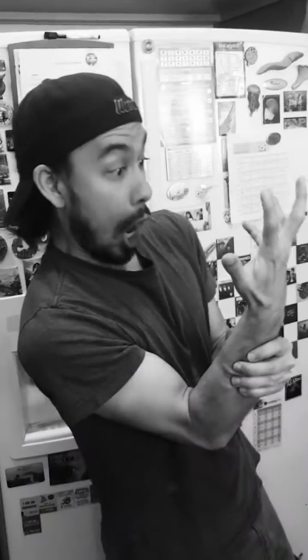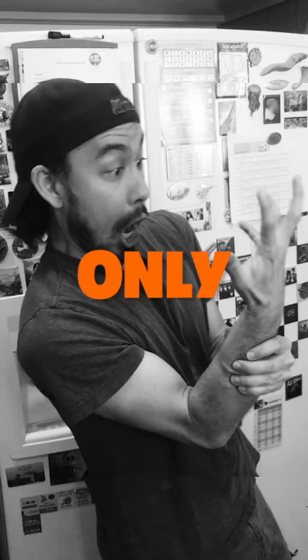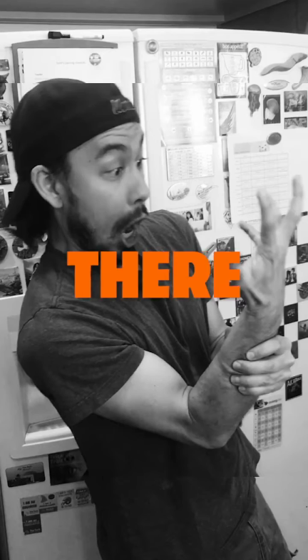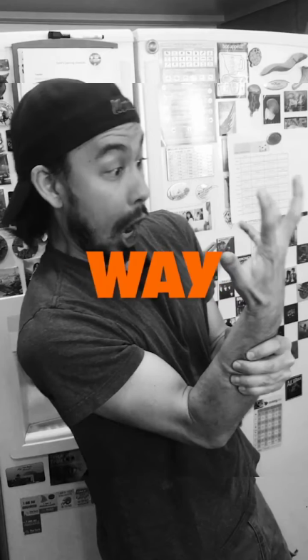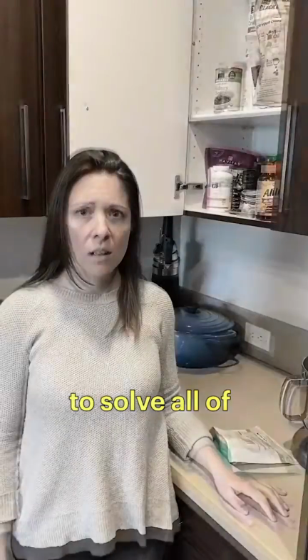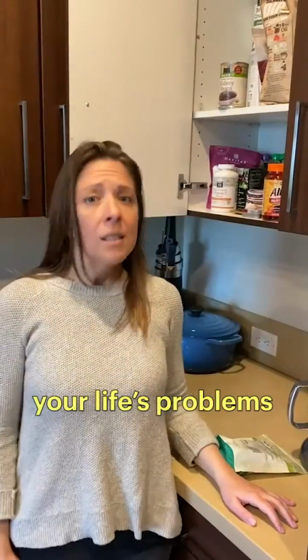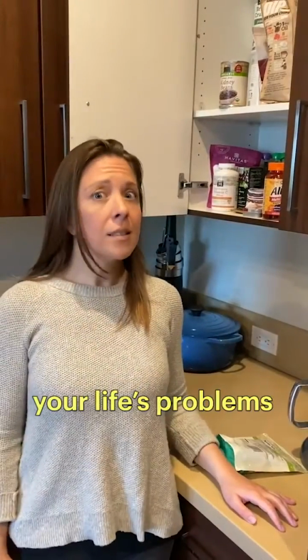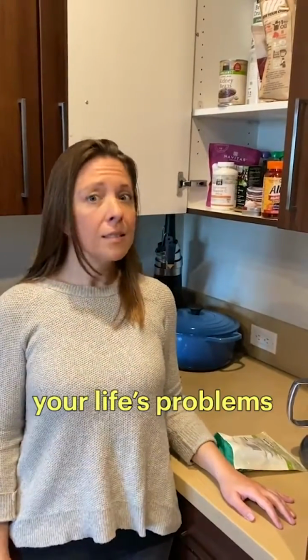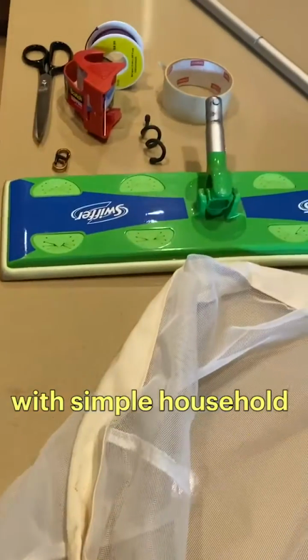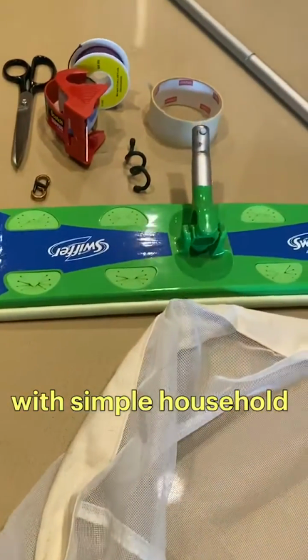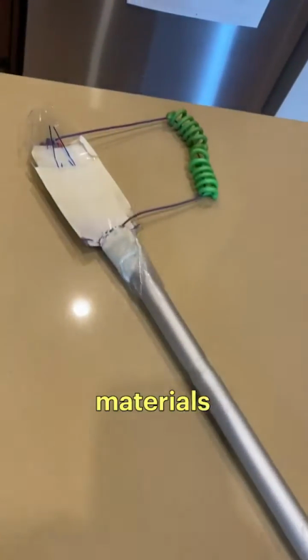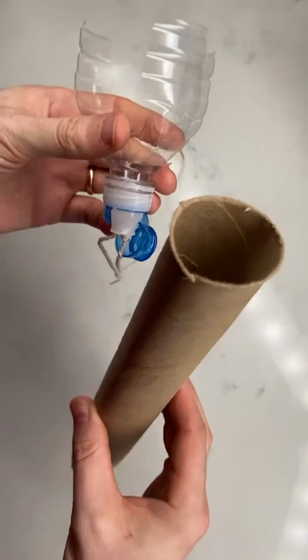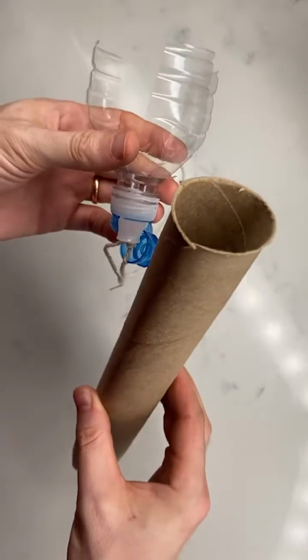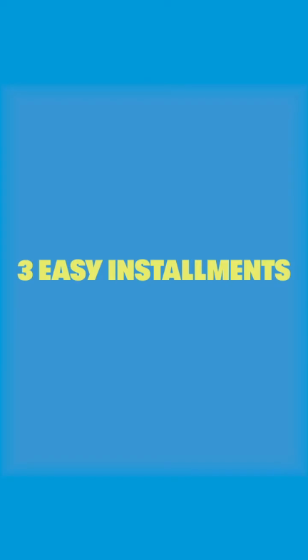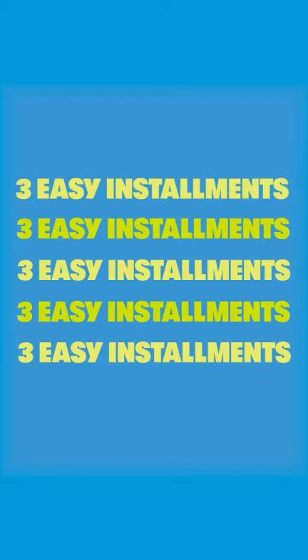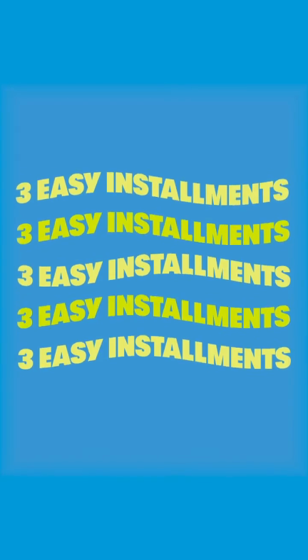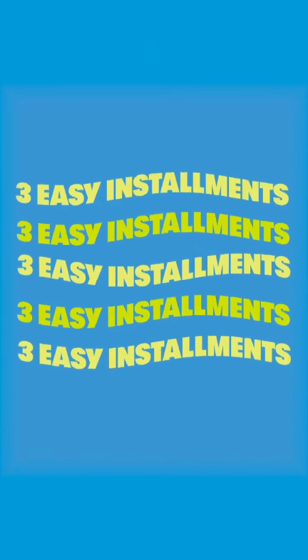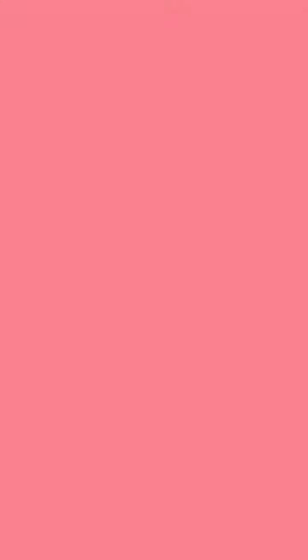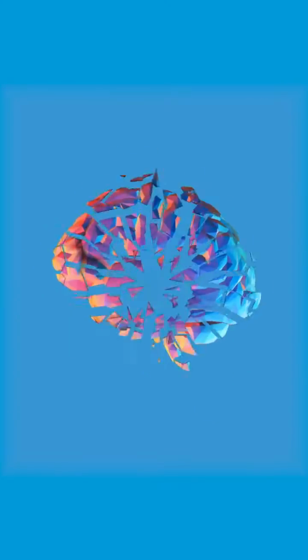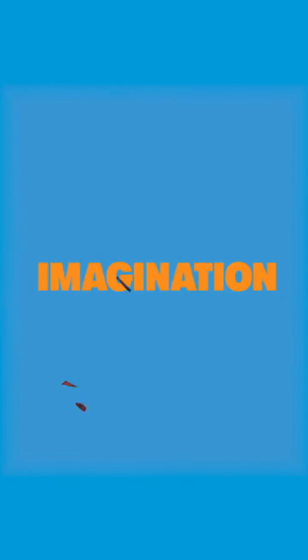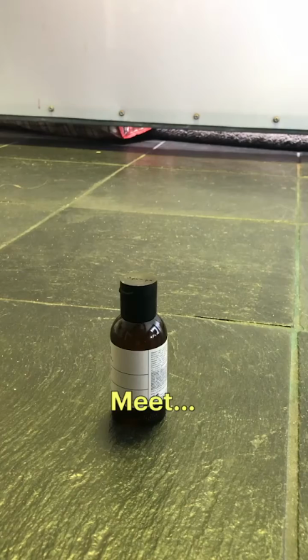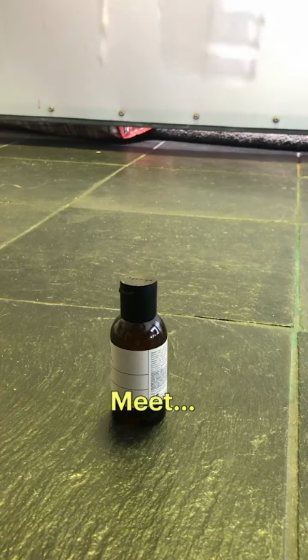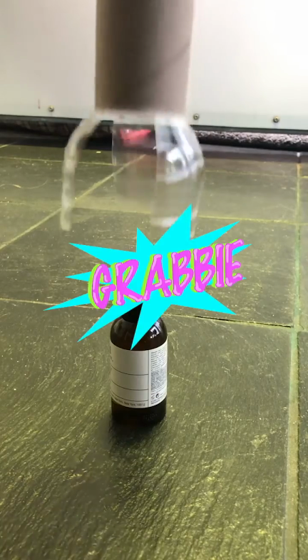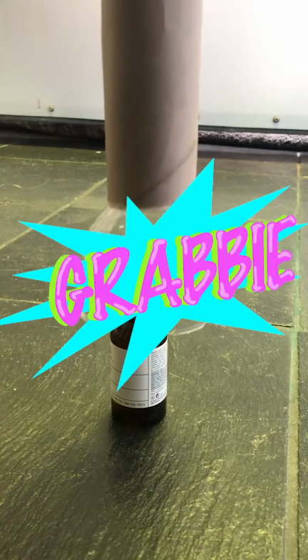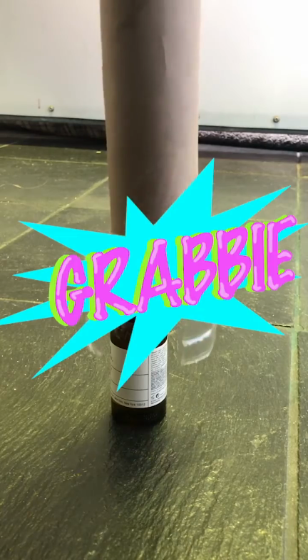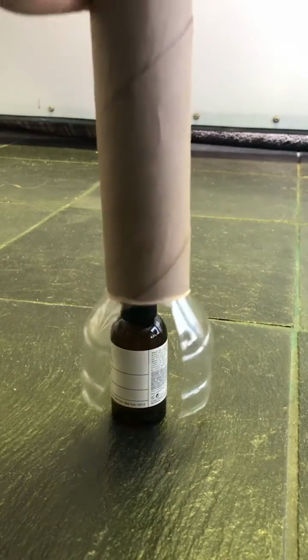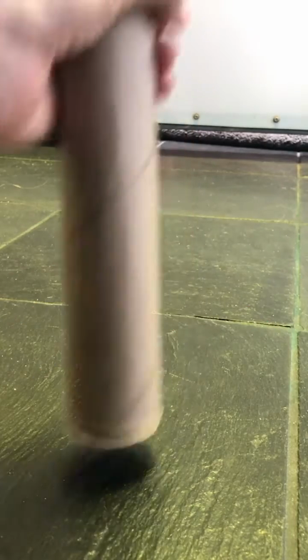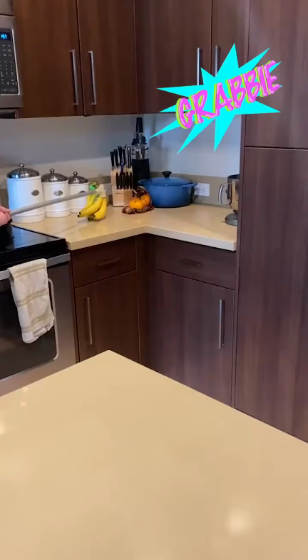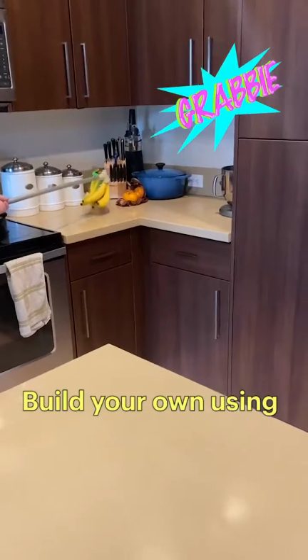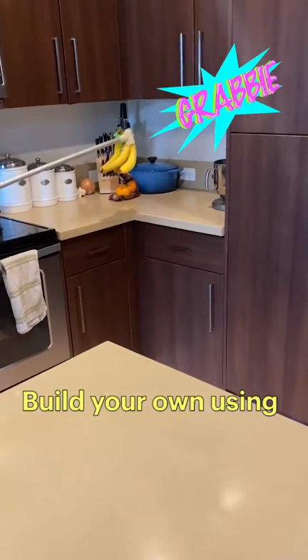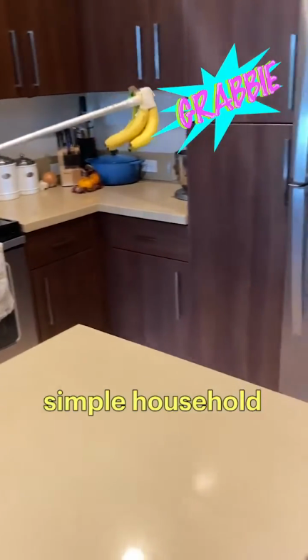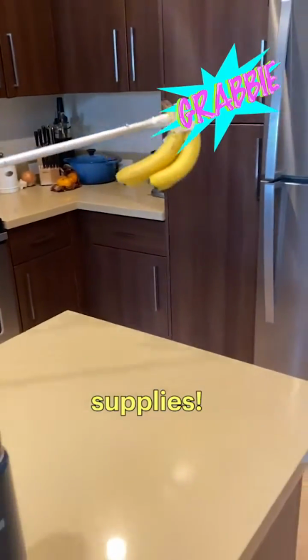If only there was a way to solve all of your life's problems using simple household materials and just three easy installments of your imagination. Meet the Grabout. Build your own using simple household supplies.